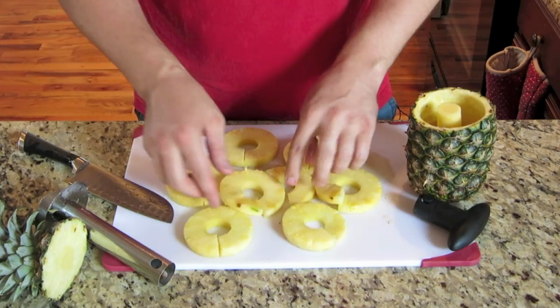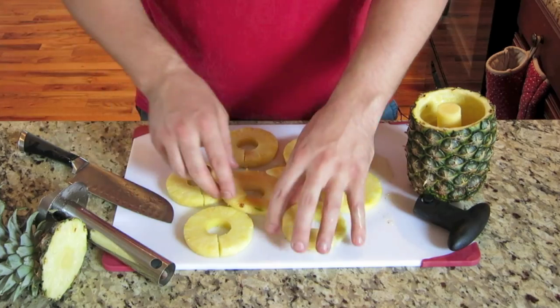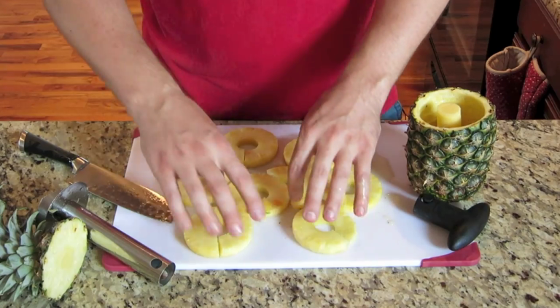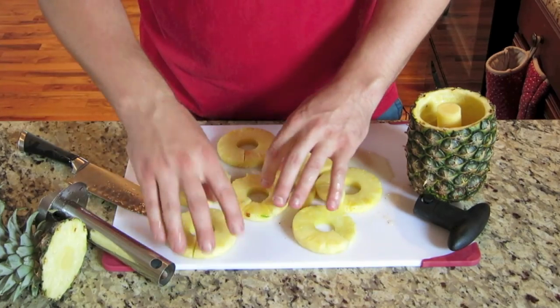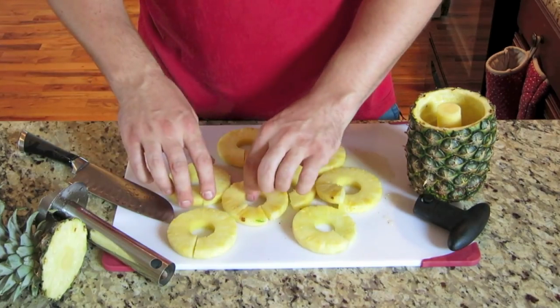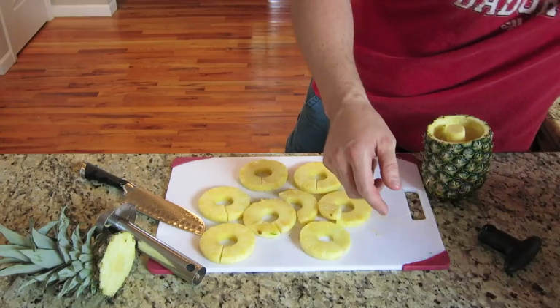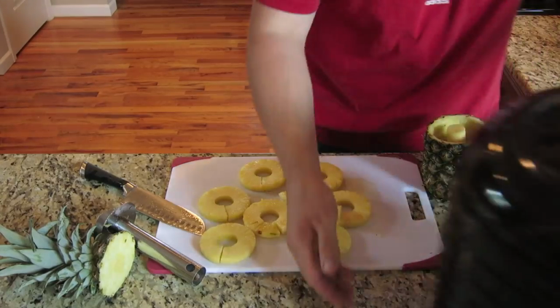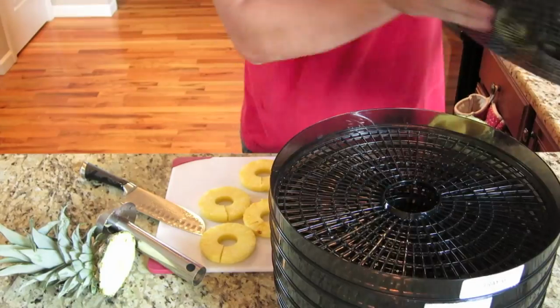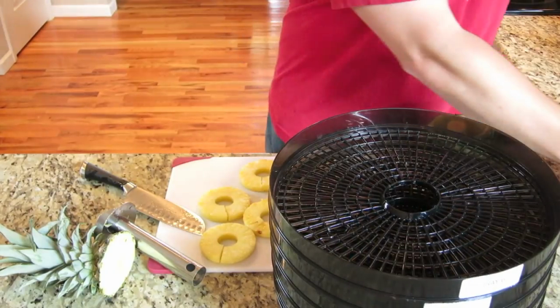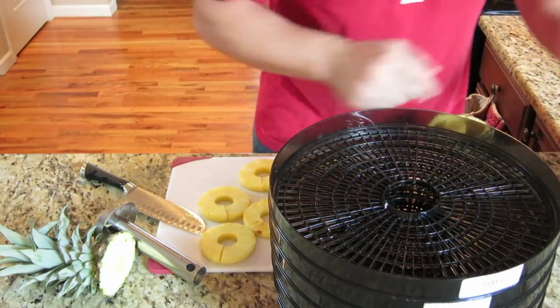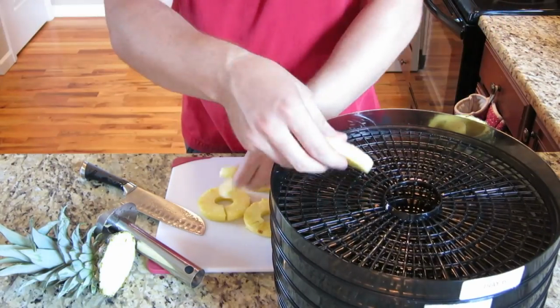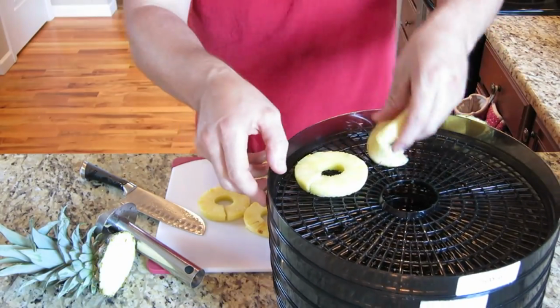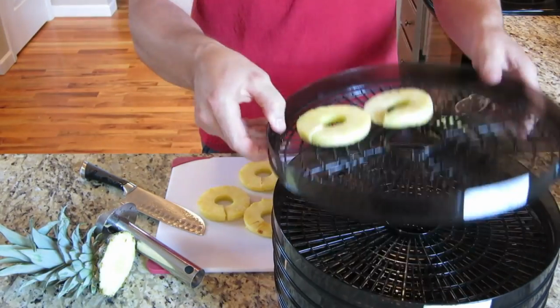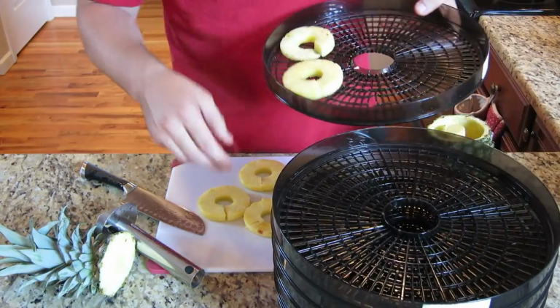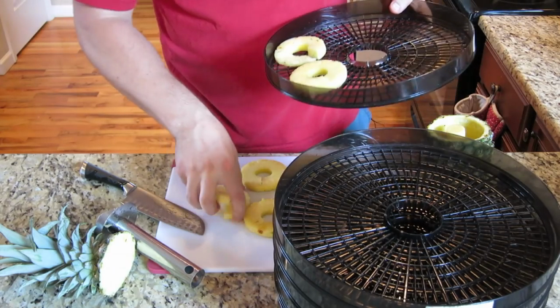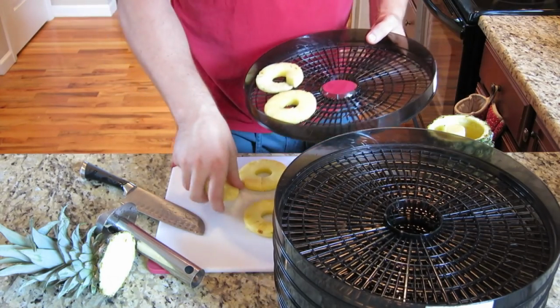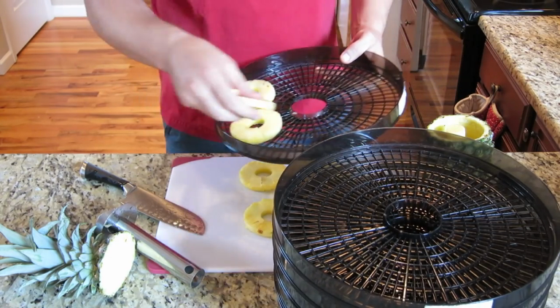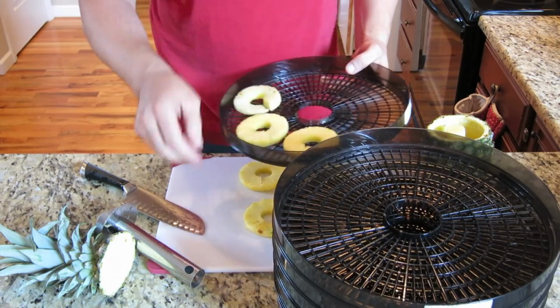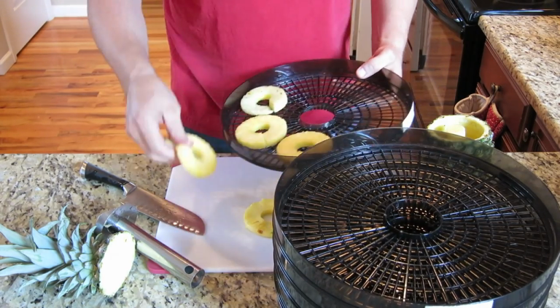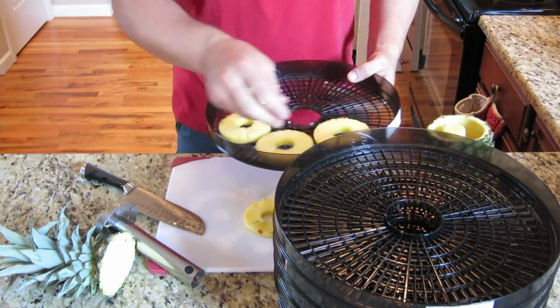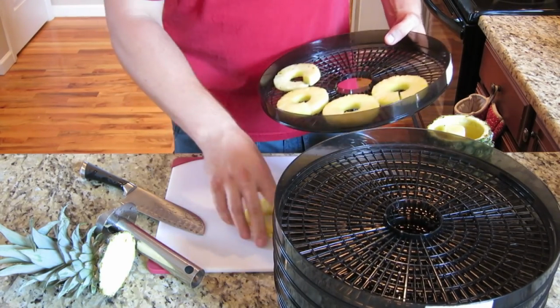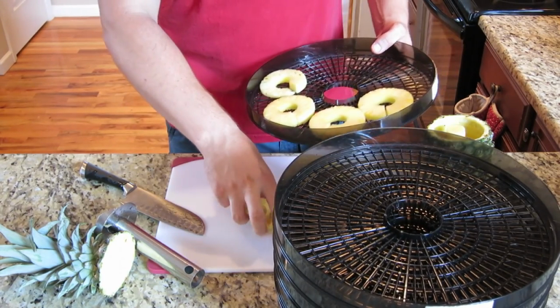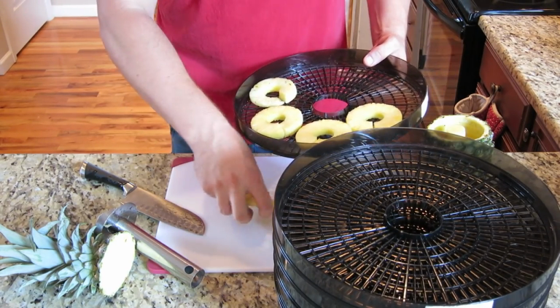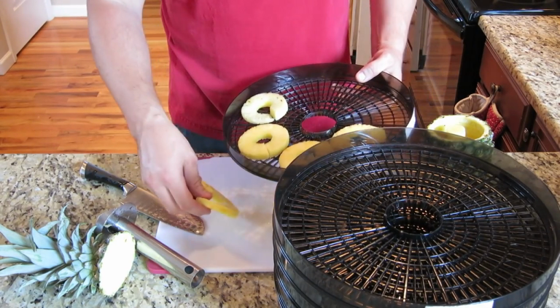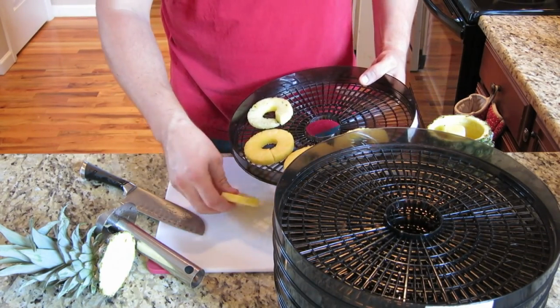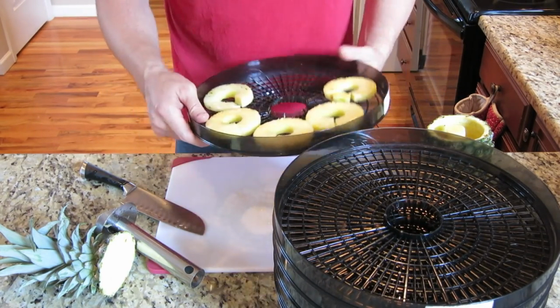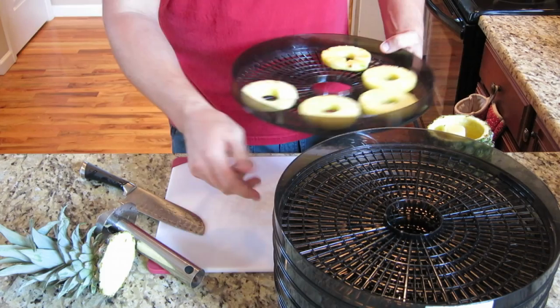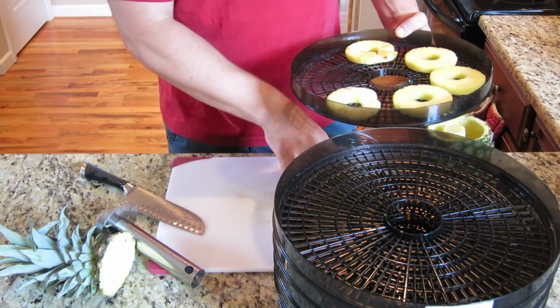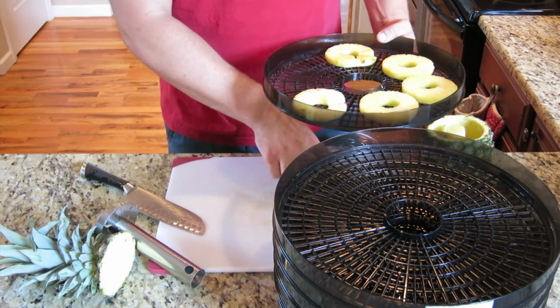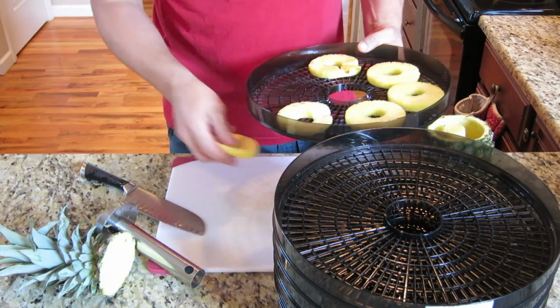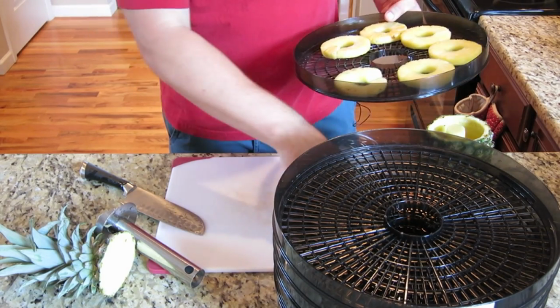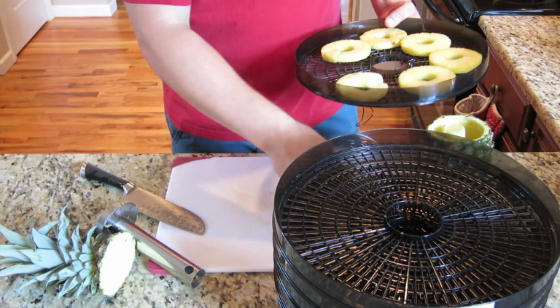Now you got pineapple rings you can either eat by themselves, or you can get out your dehydrator, throw these rings right on your dehydrator, and dry them. And they'll be a great snack to use for later, when you're out and about, going hiking, or going to the lake.